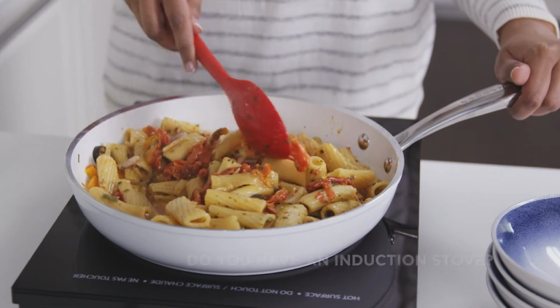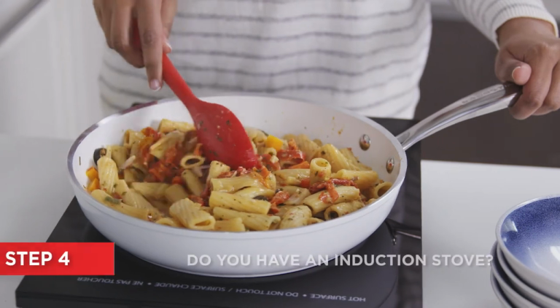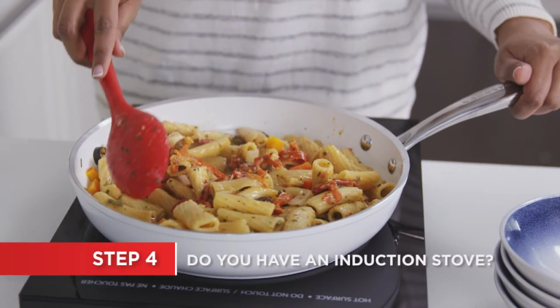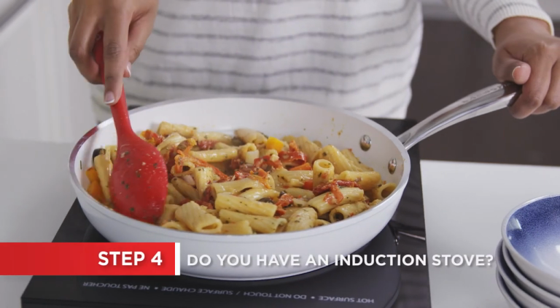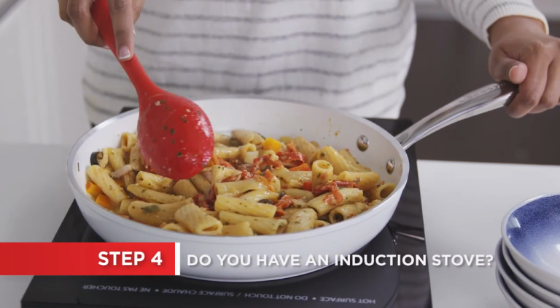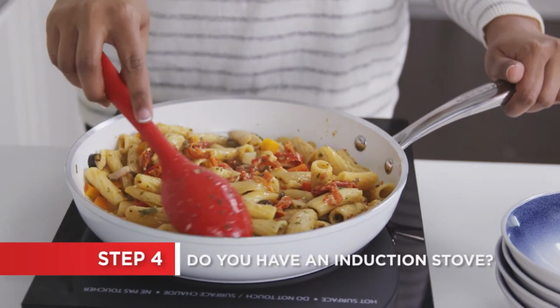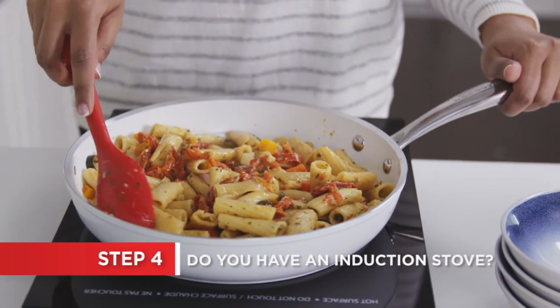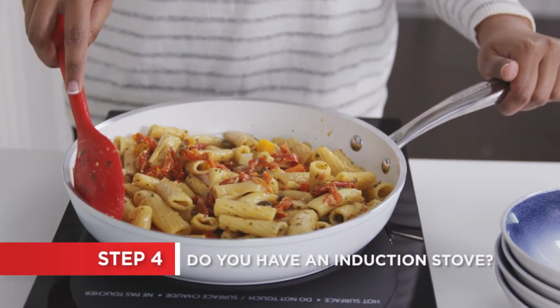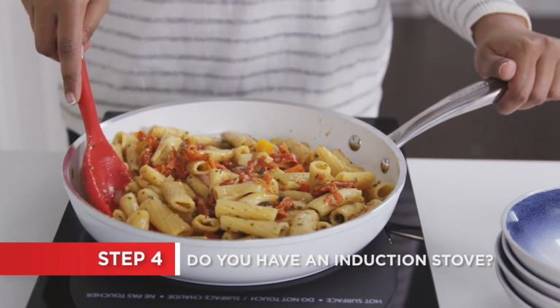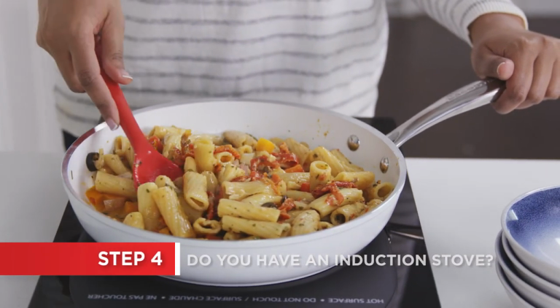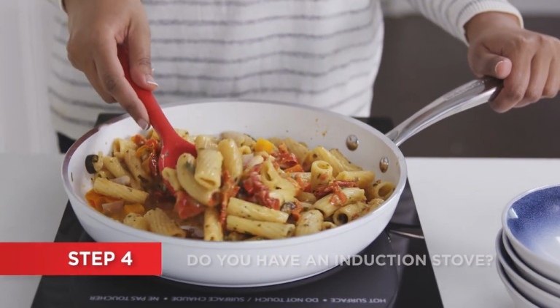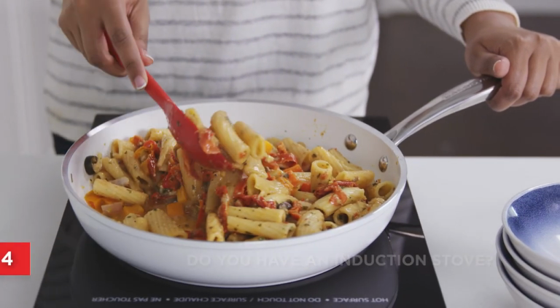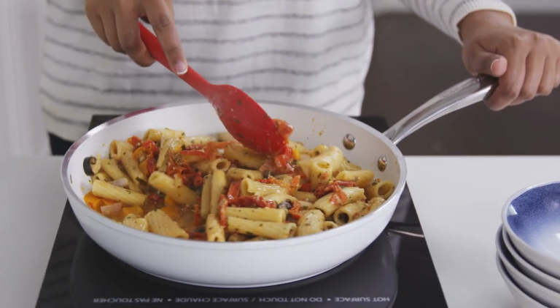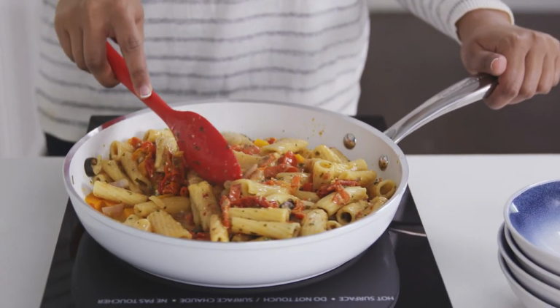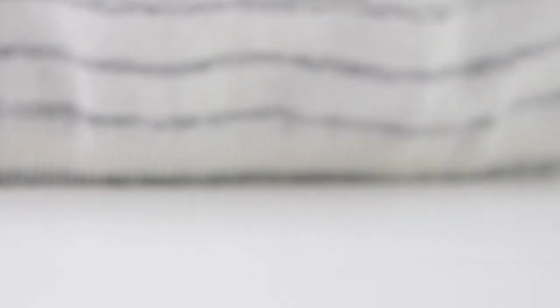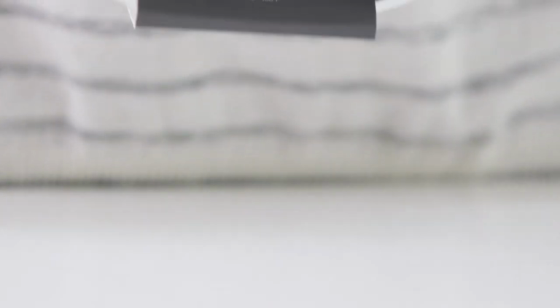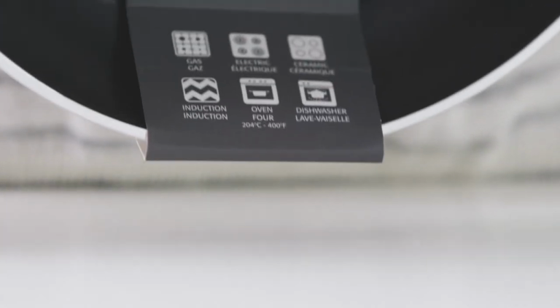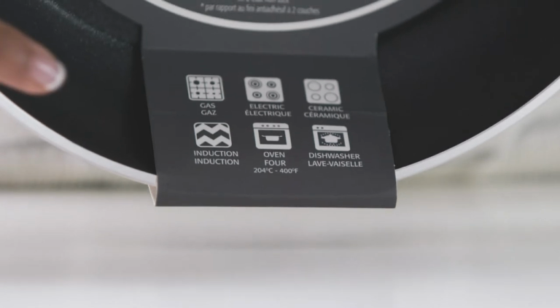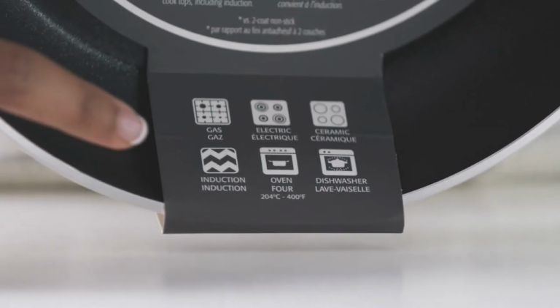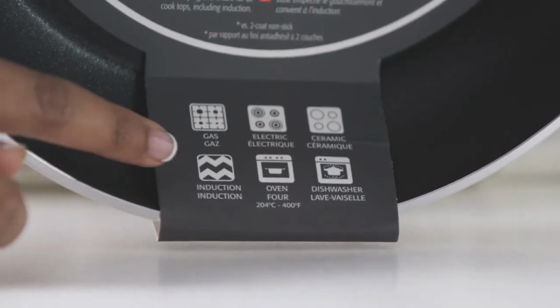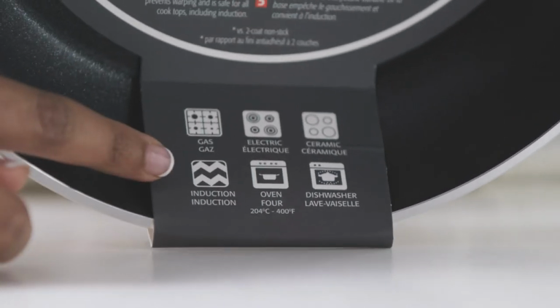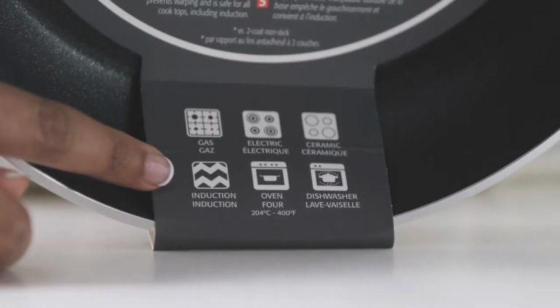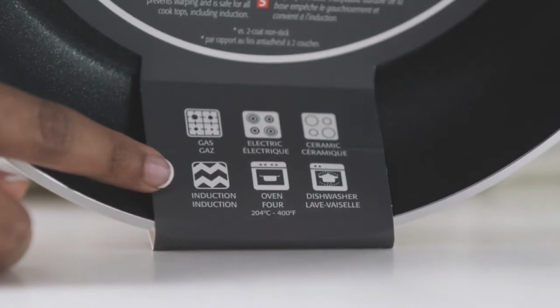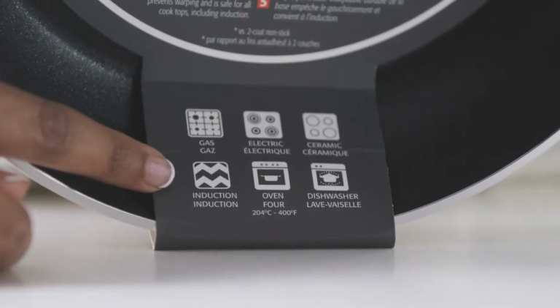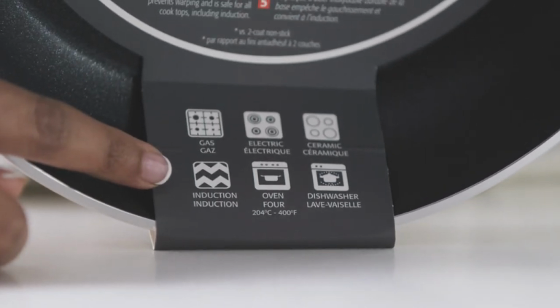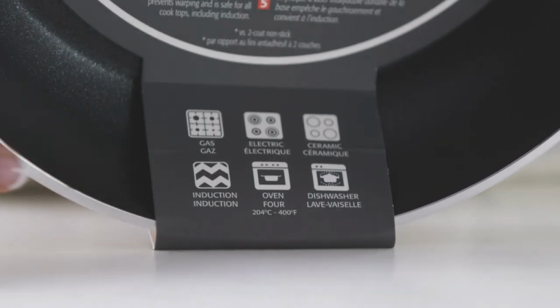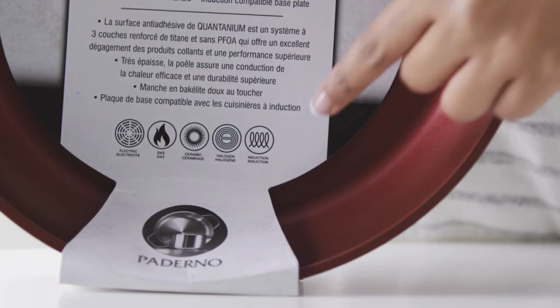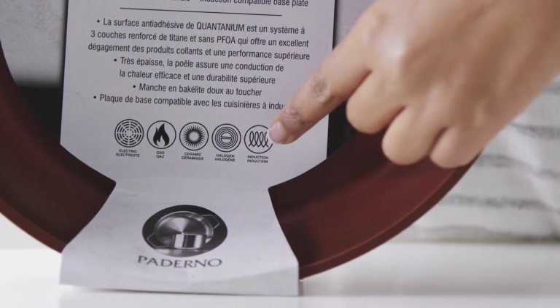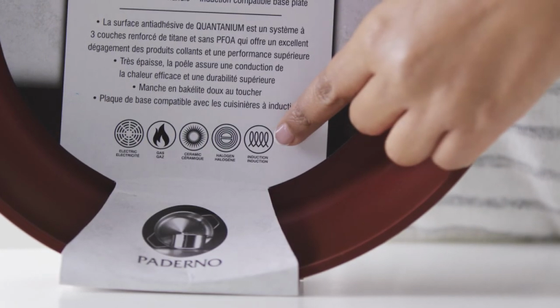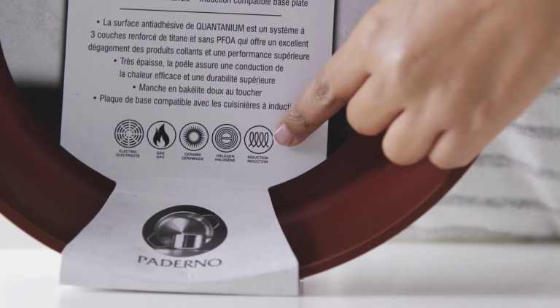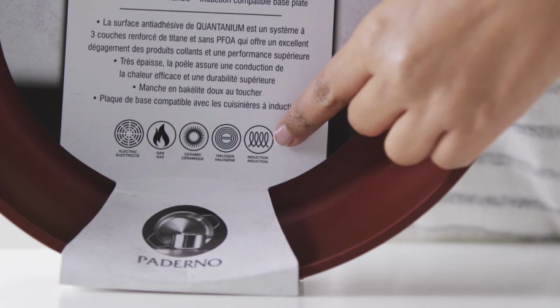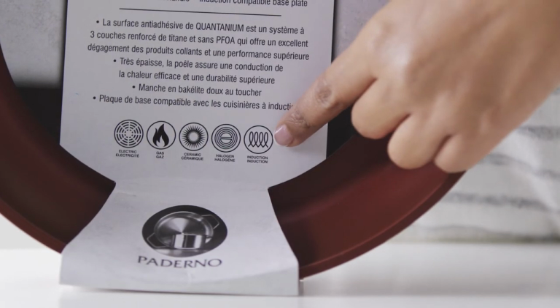If you have an induction cooktop, your frying pan must have a magnetic base. Before you purchase, make sure the information on the frying pan clearly states that it is suitable for induction use.